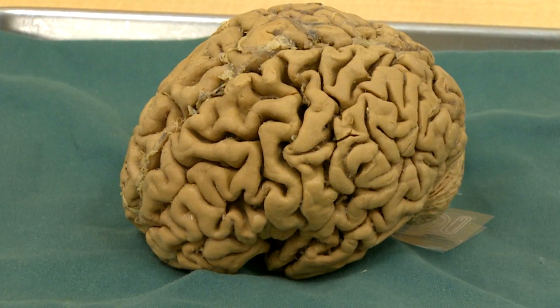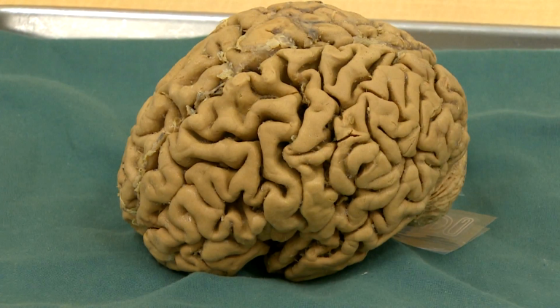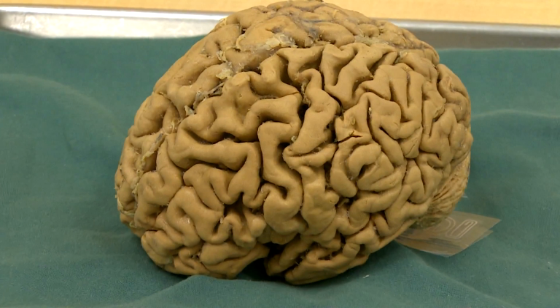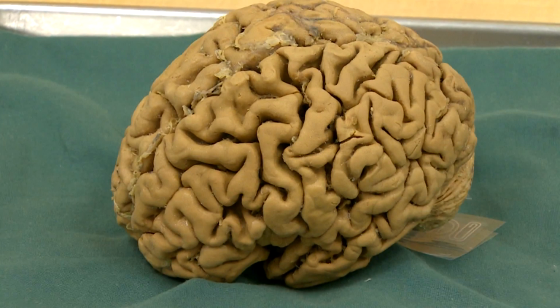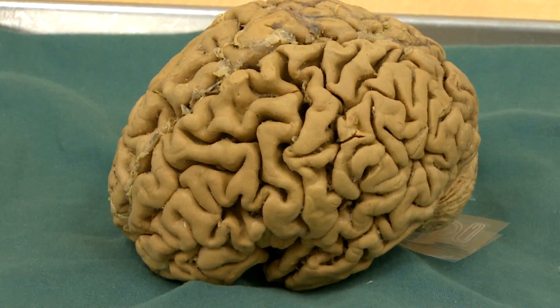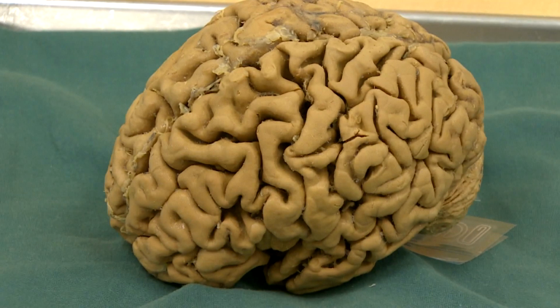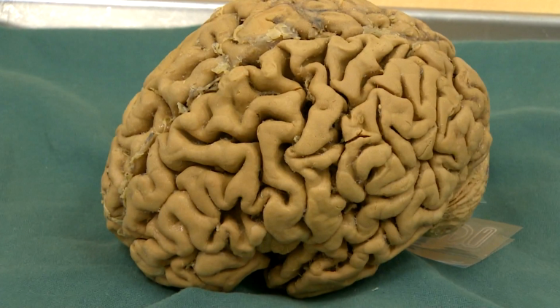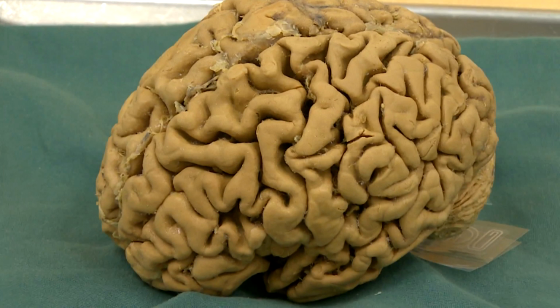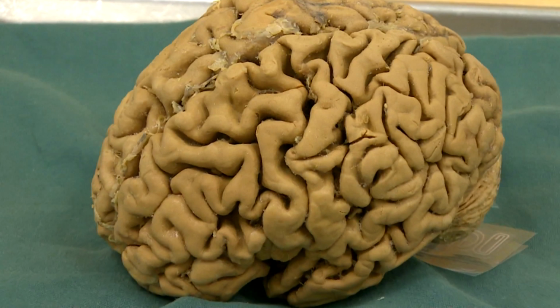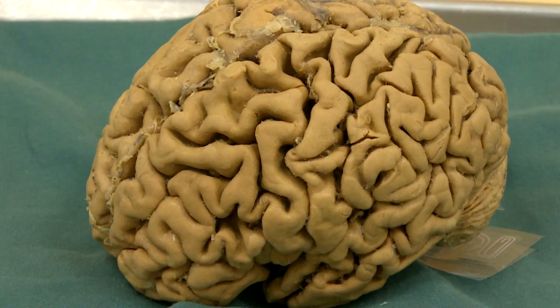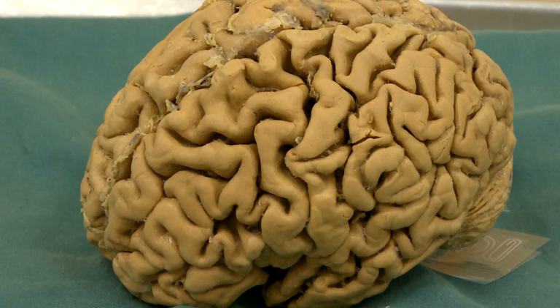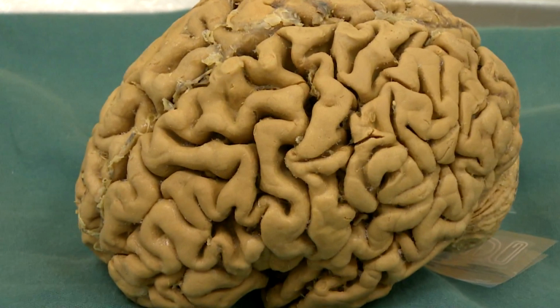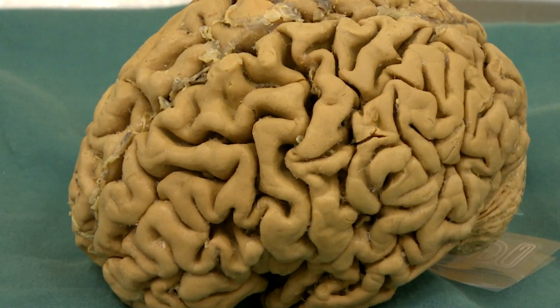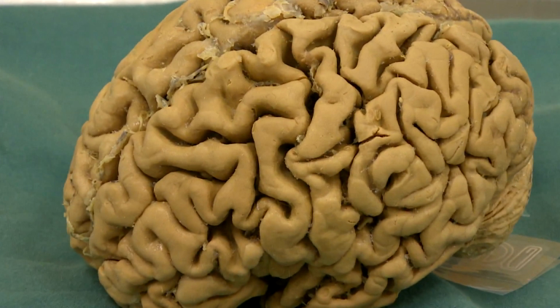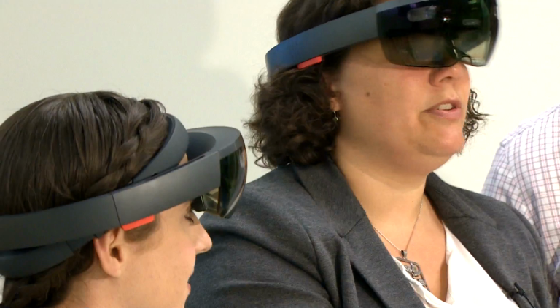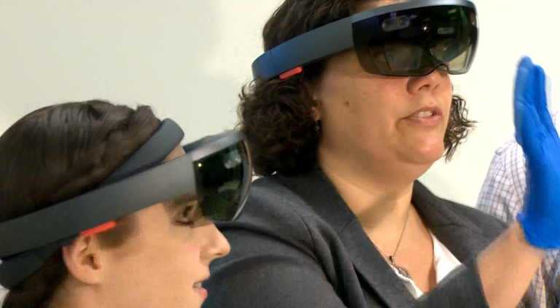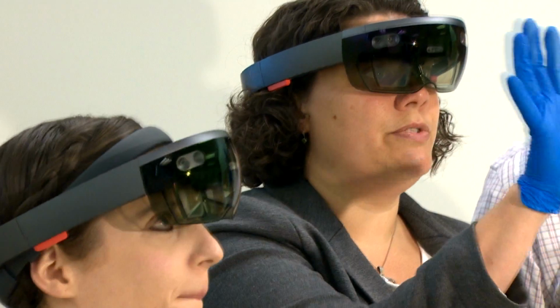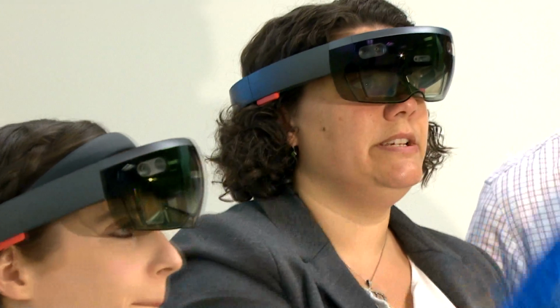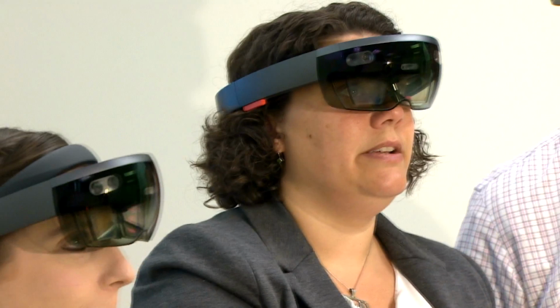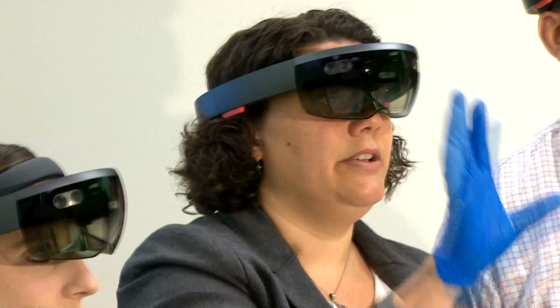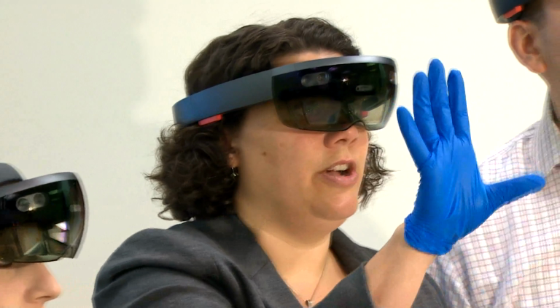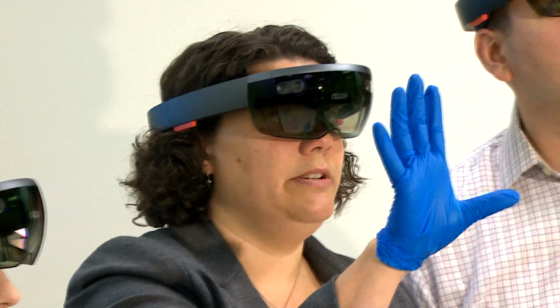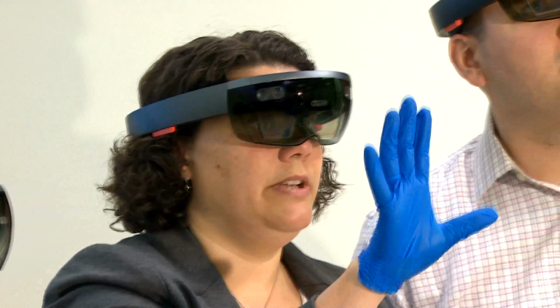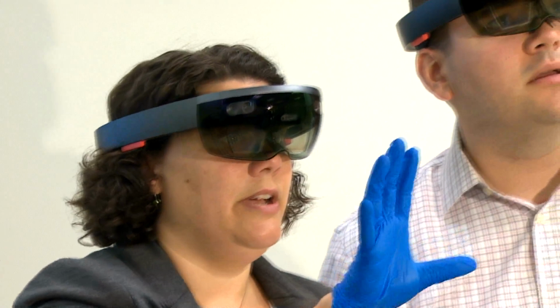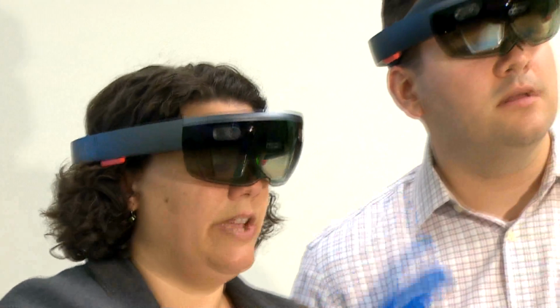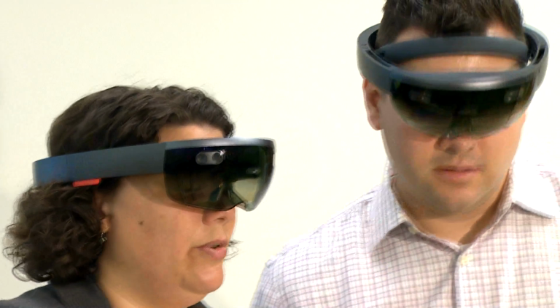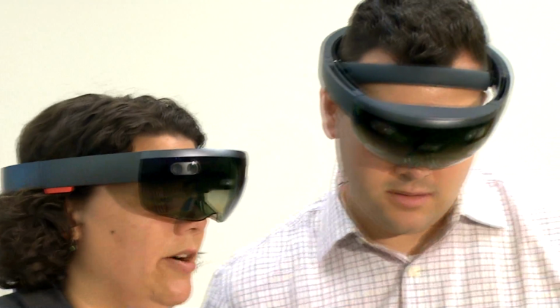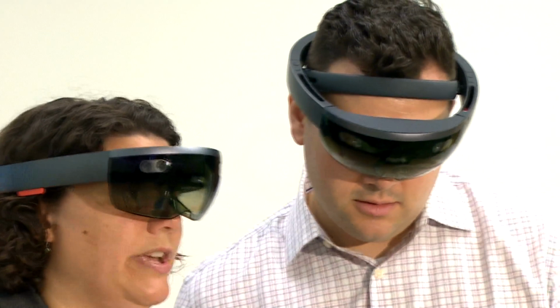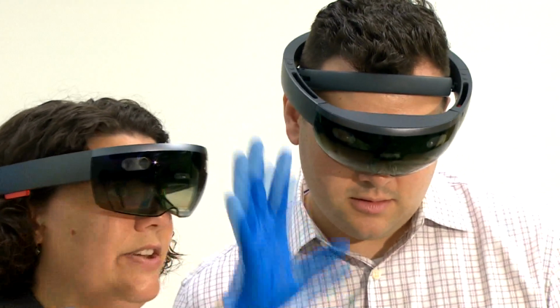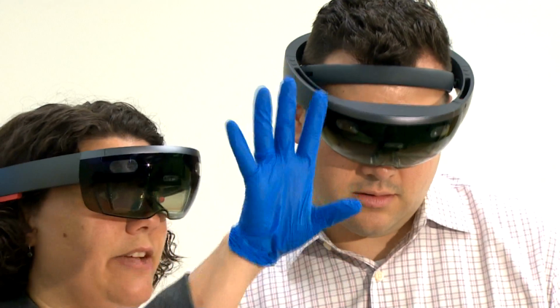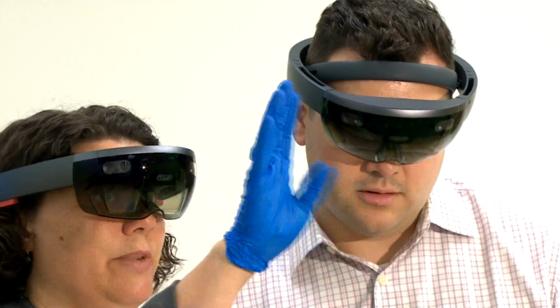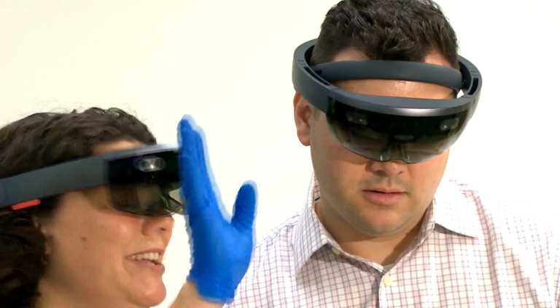Over the decades I've gotten a pretty good three-dimensional image in my head of the brain. Now I can share that with my students. They put this on and they immediately see what's inside of my head — it's like we're in each other's brains.